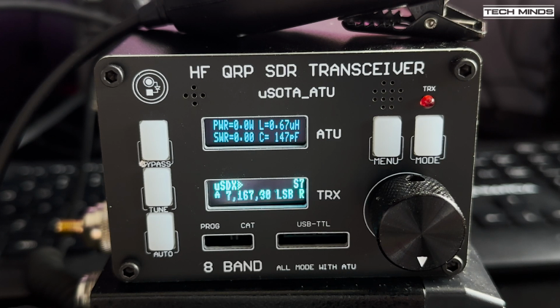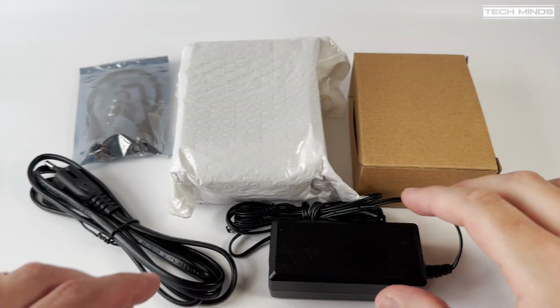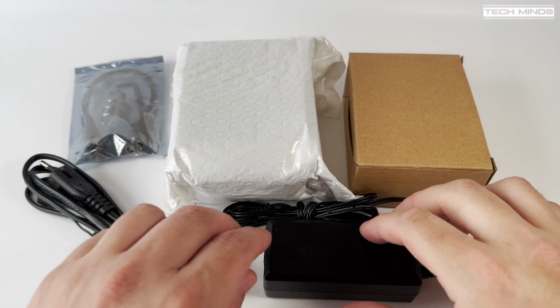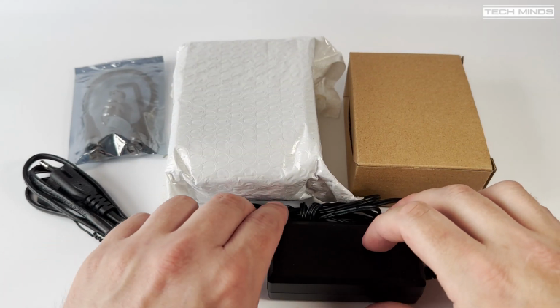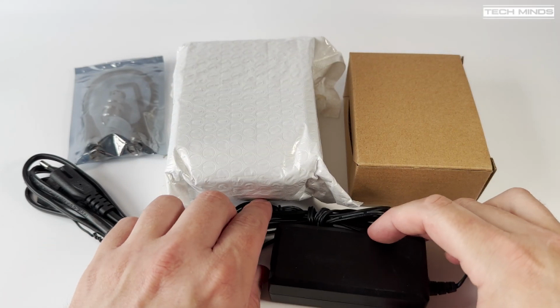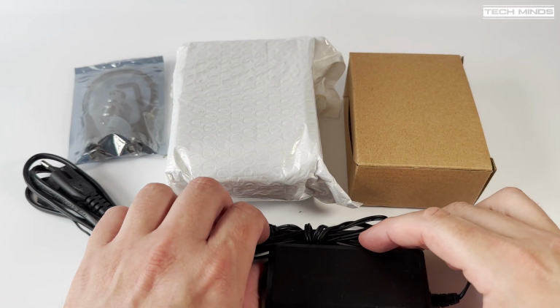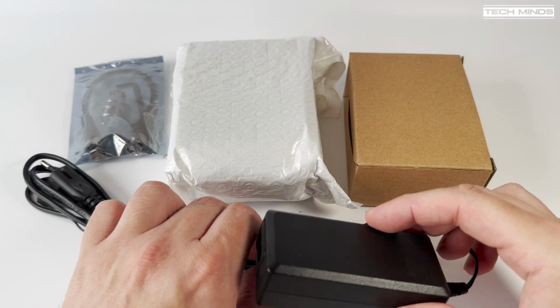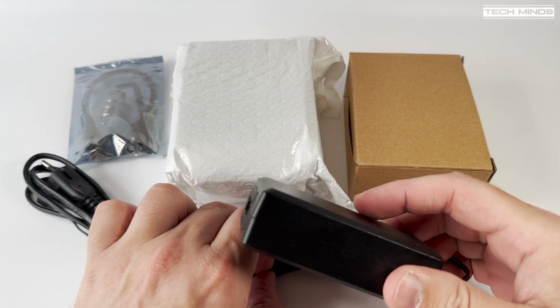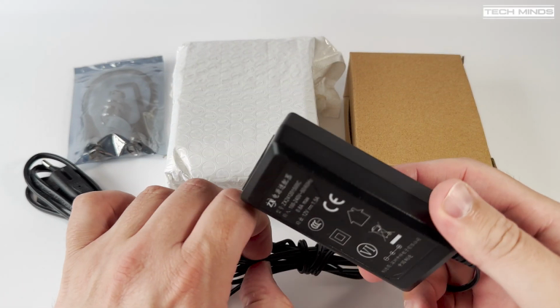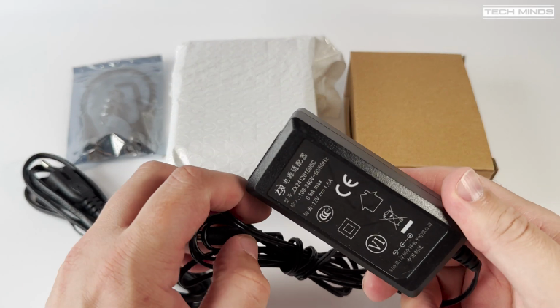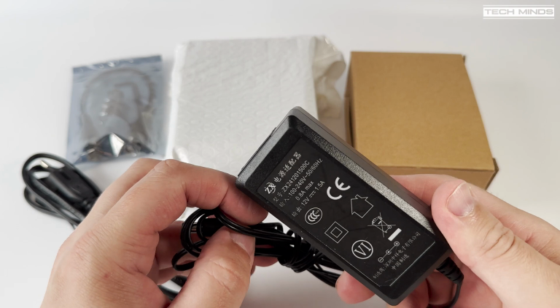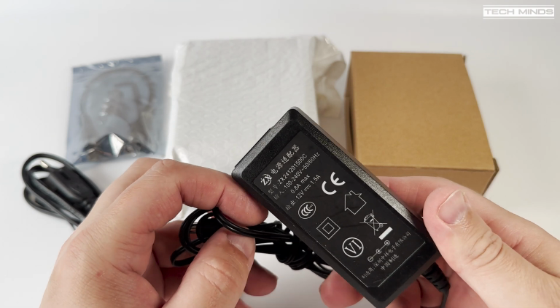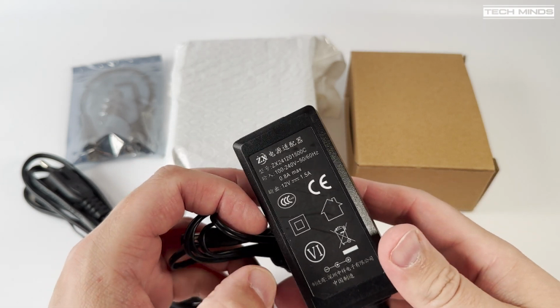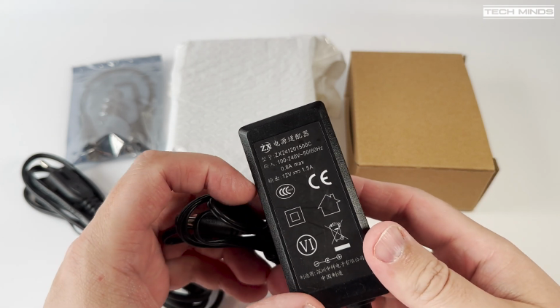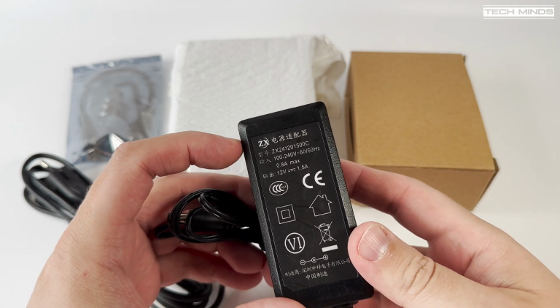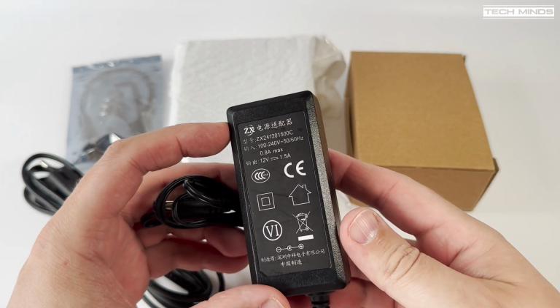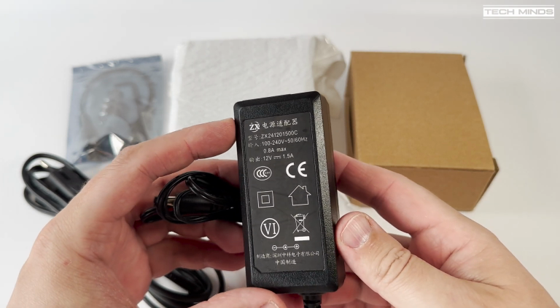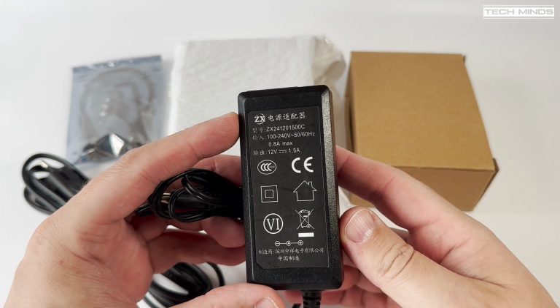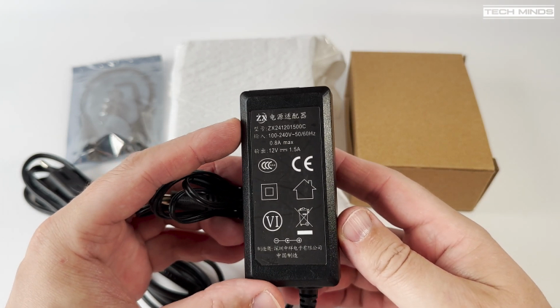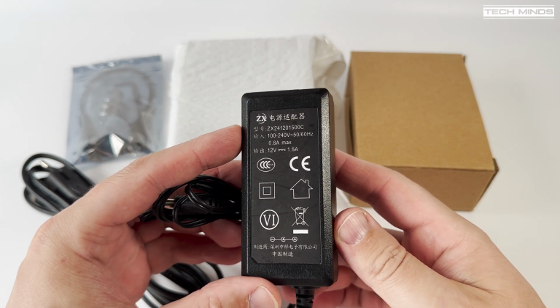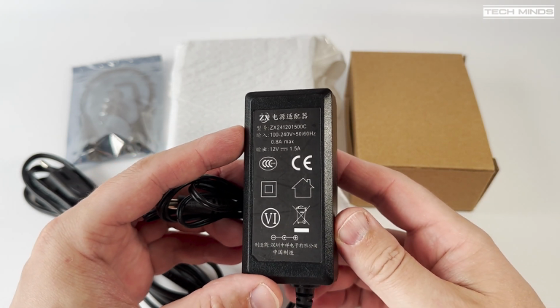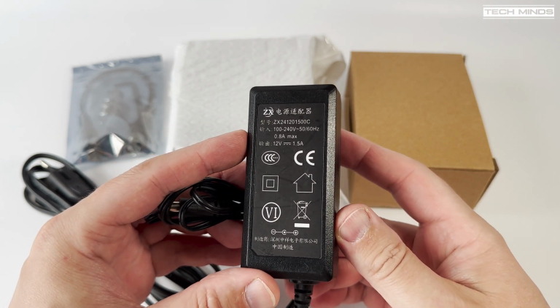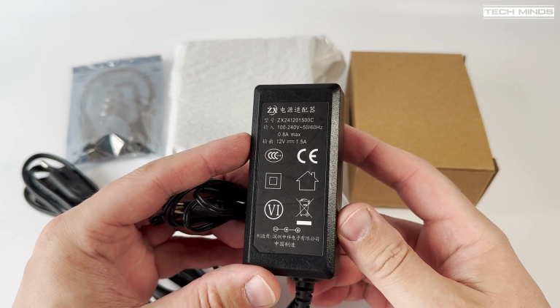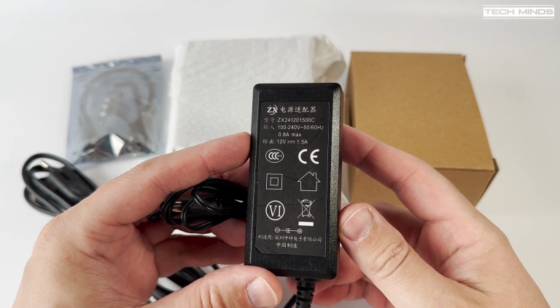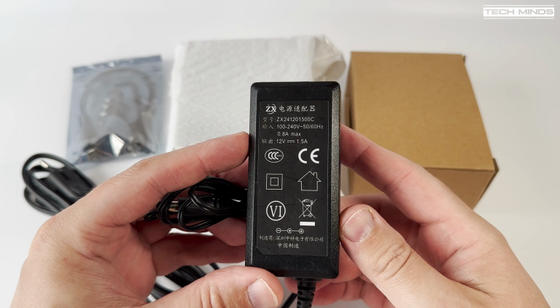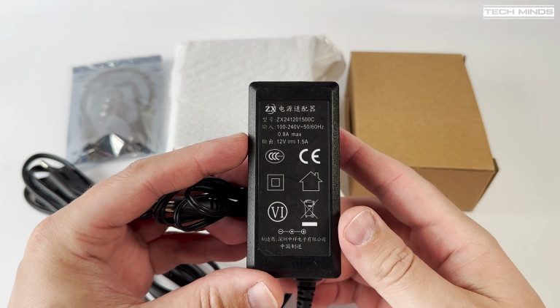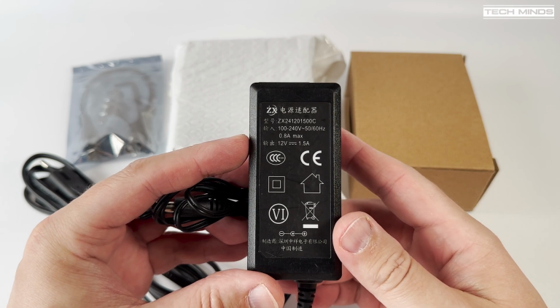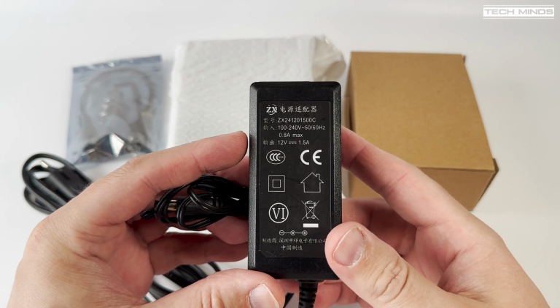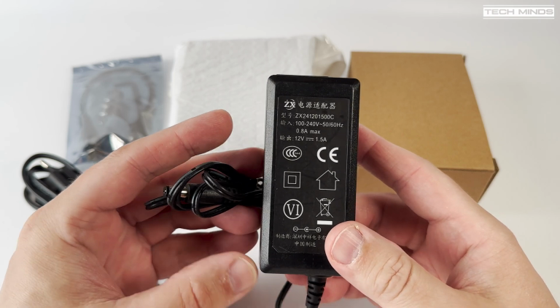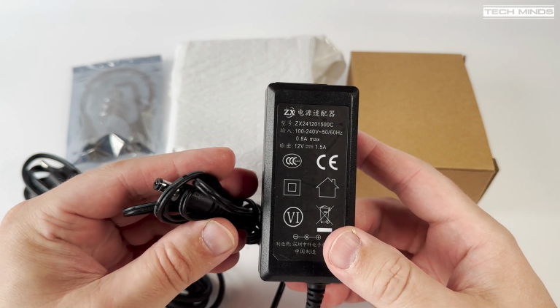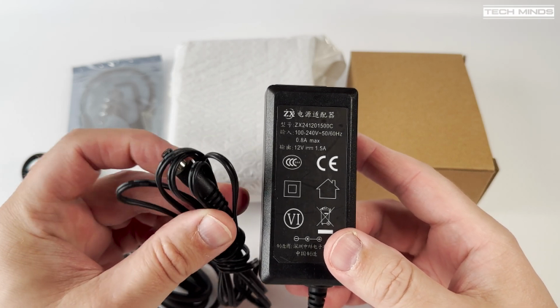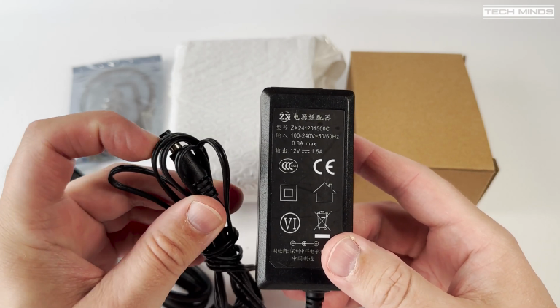Hi and welcome back to another TechMinds video. I've seen this product knocking around on AliExpress and Banggood for a while now and thought it would make a good contestant to feature in a video.